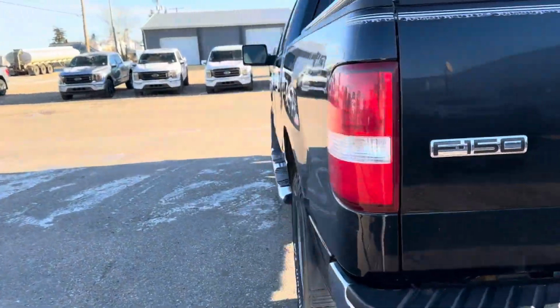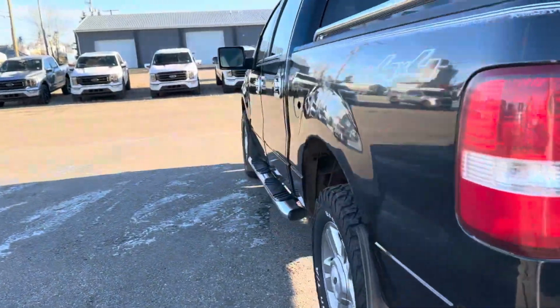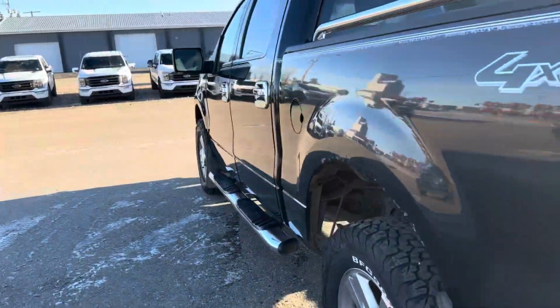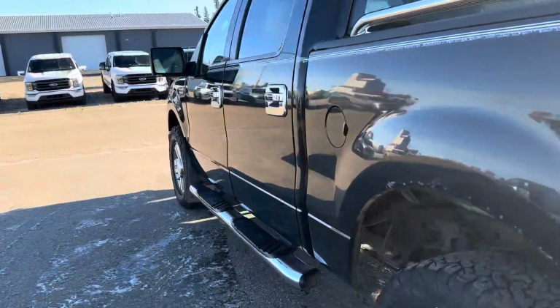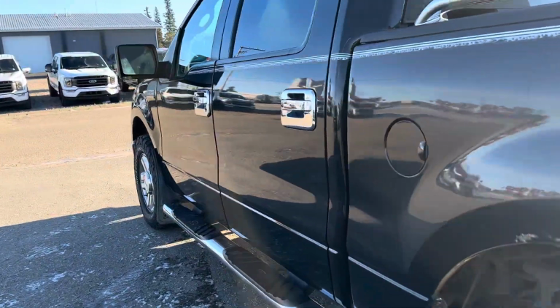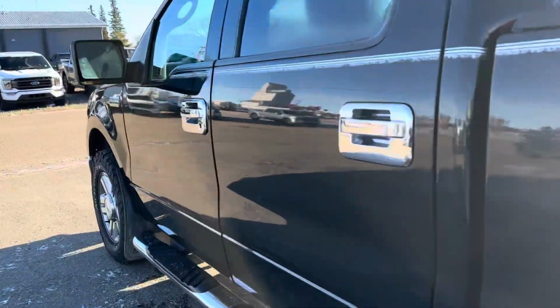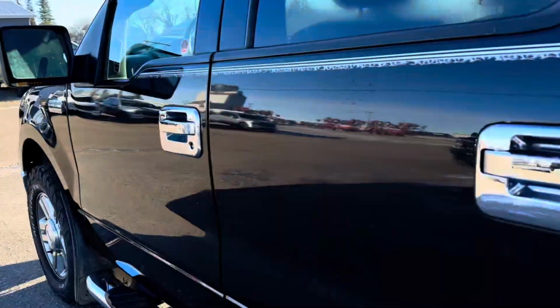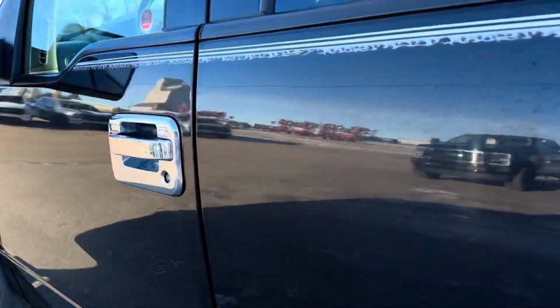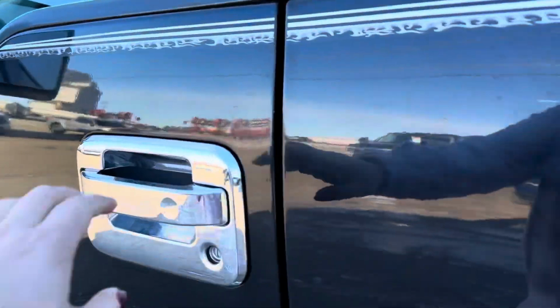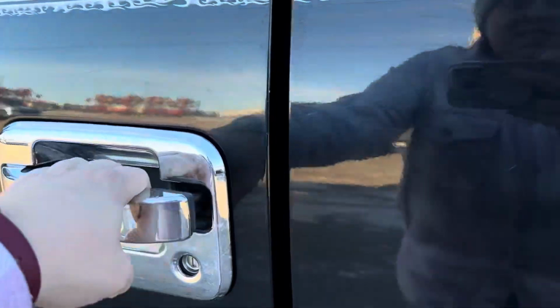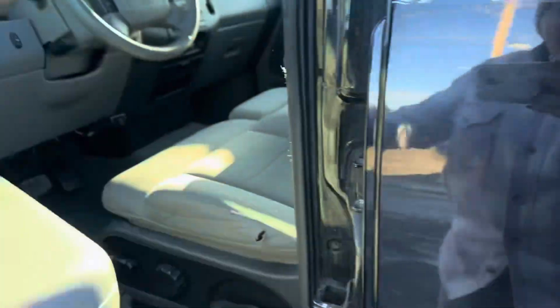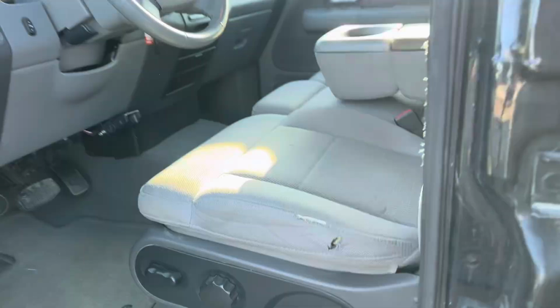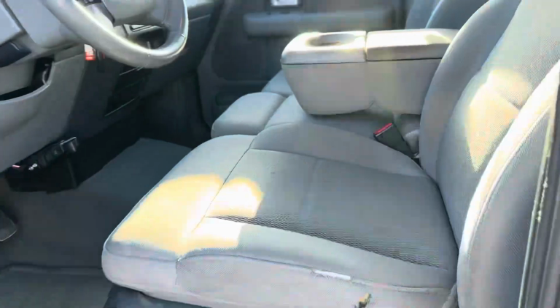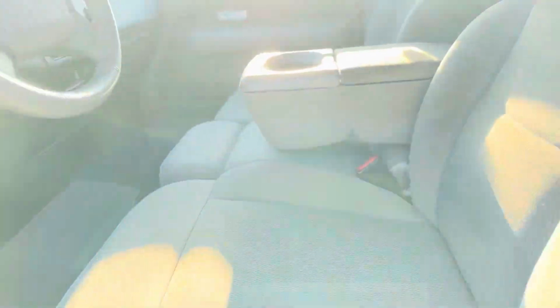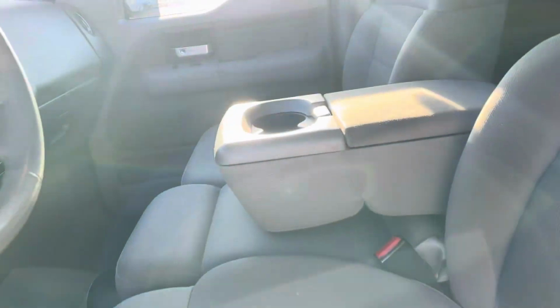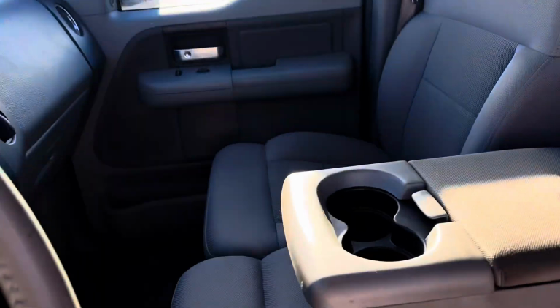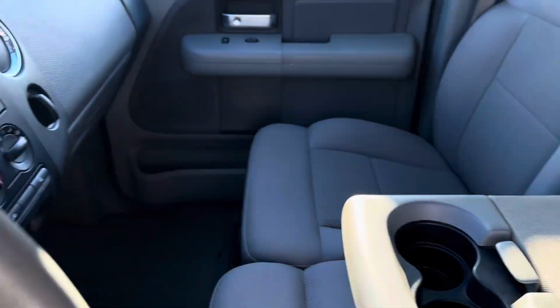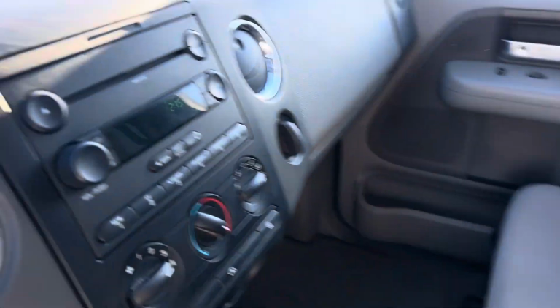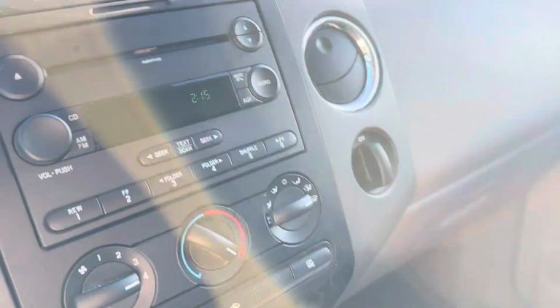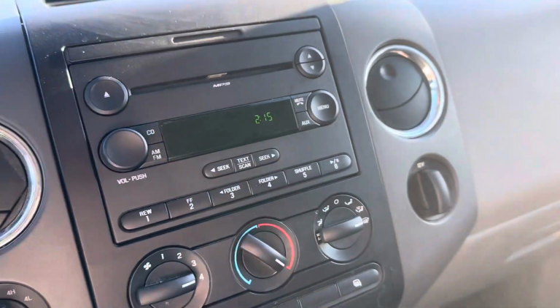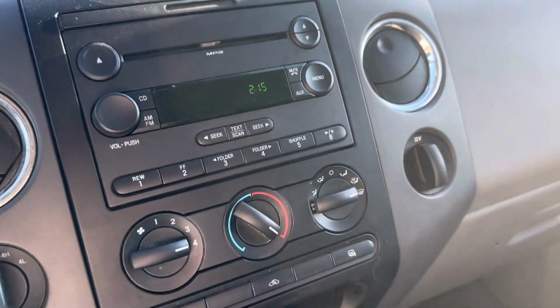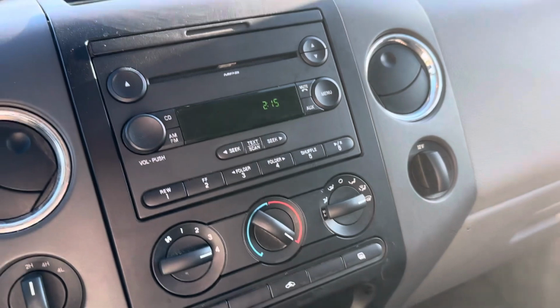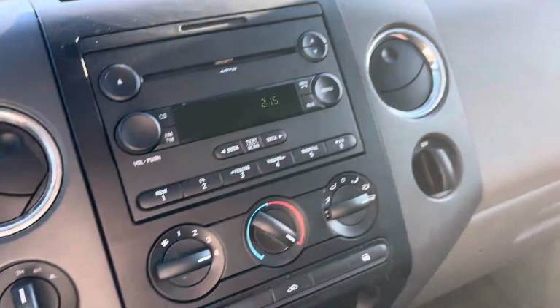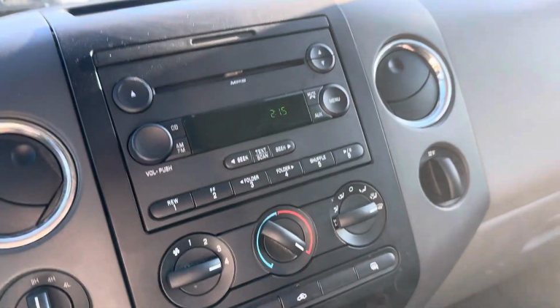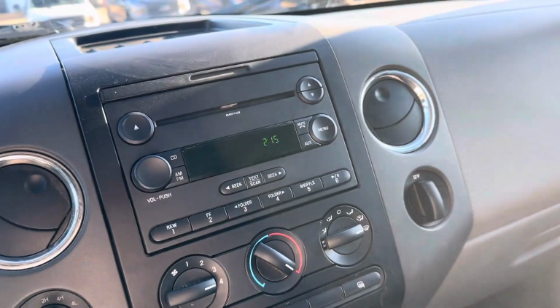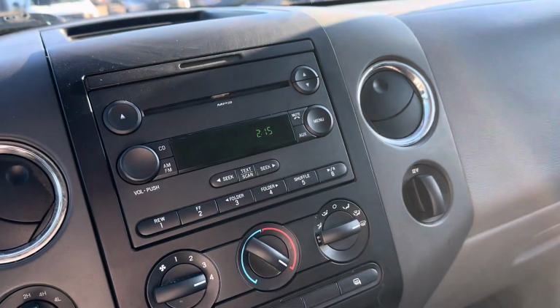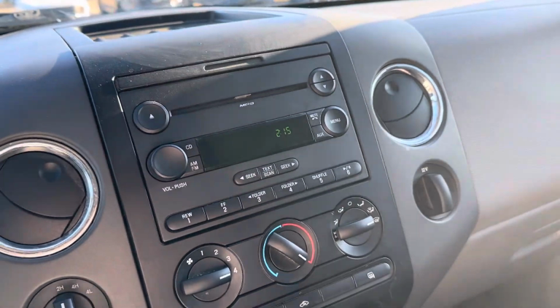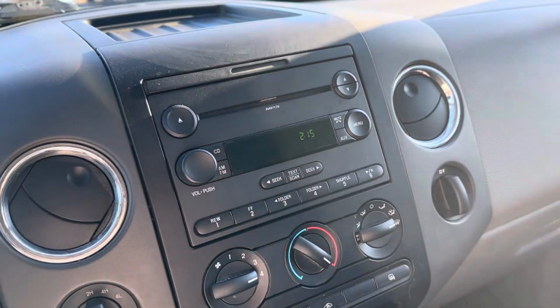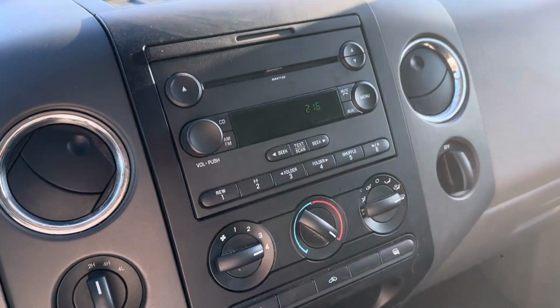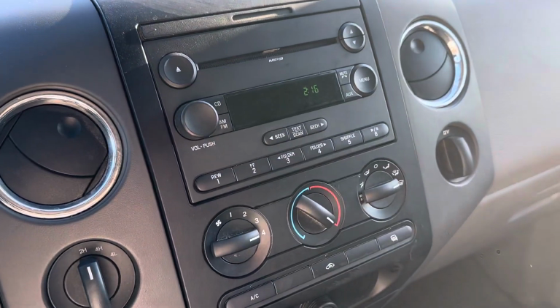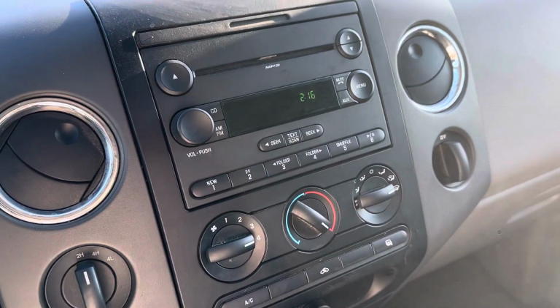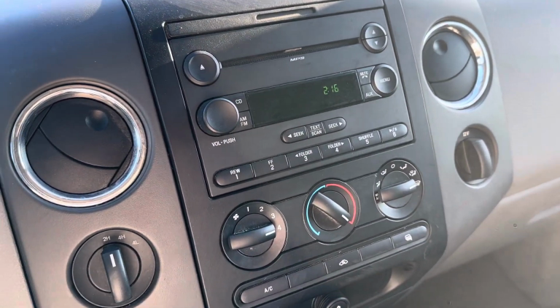Take it to the inside. It's a six-passenger truck. You've got your nice clock seat, power driver's seat. You've got your display center right here, CD player, climate control.